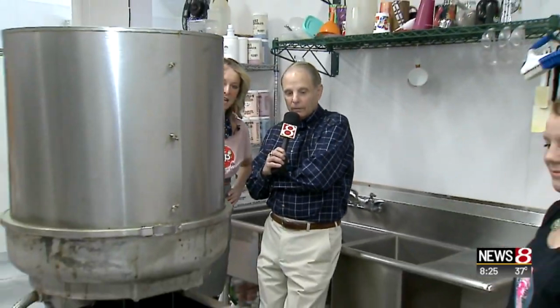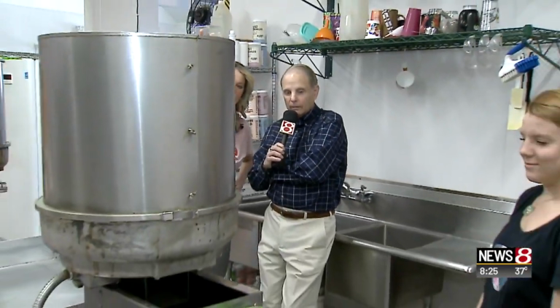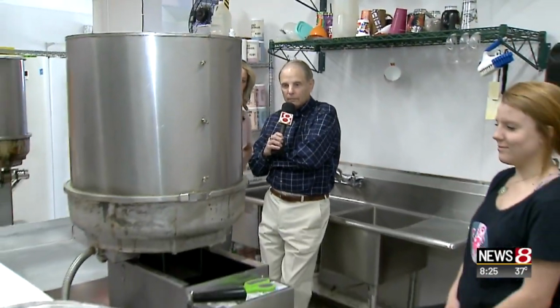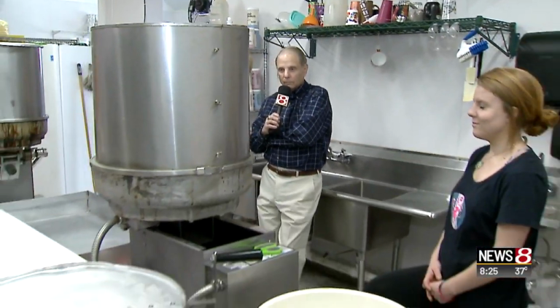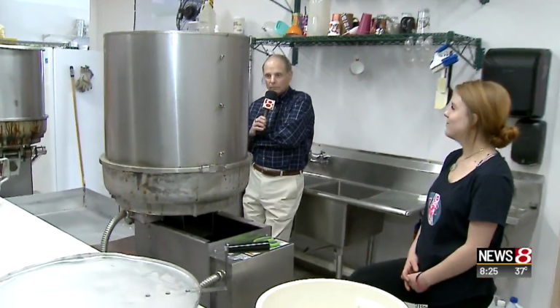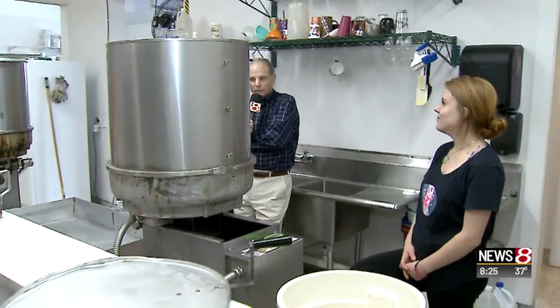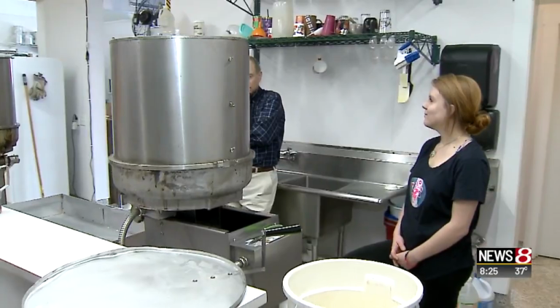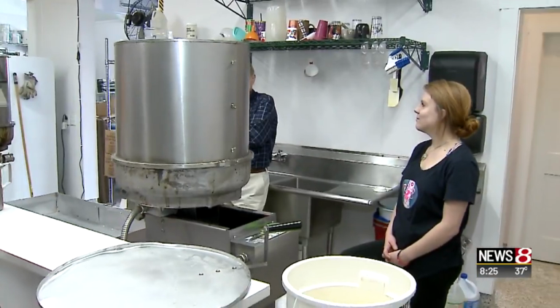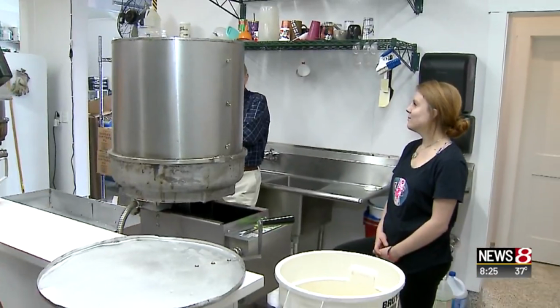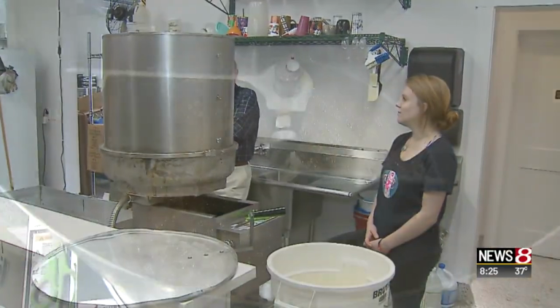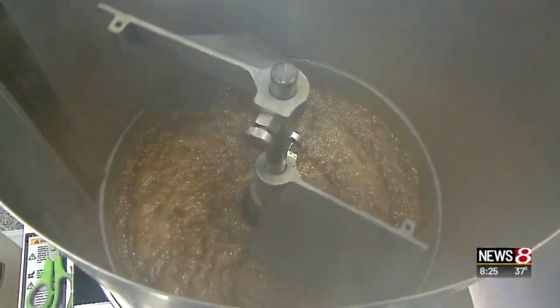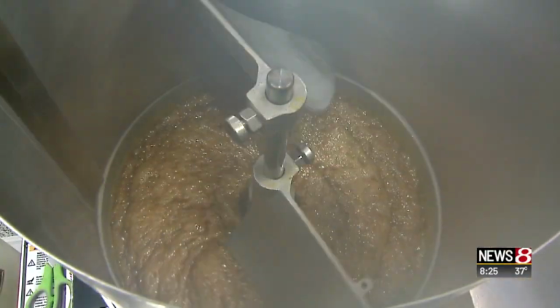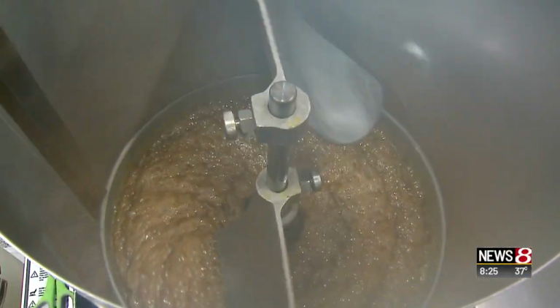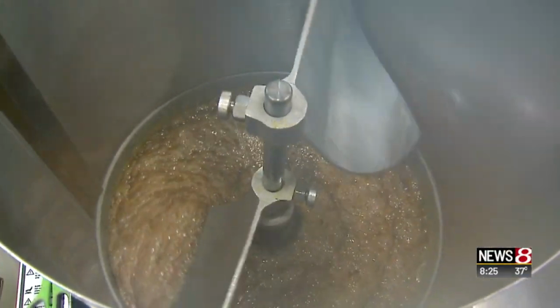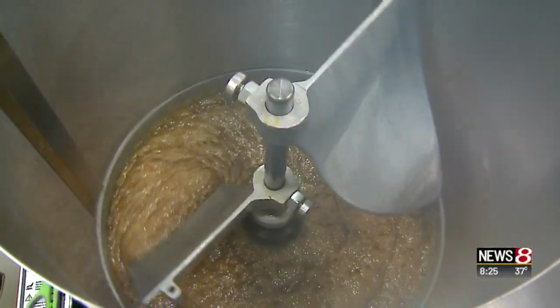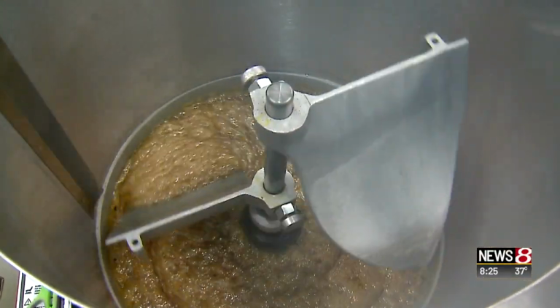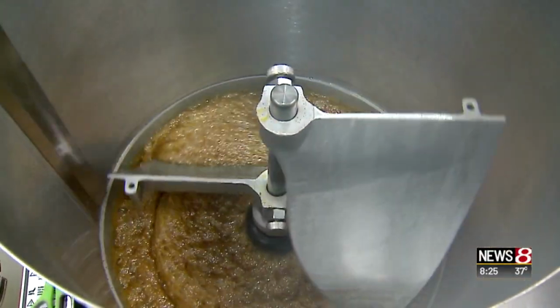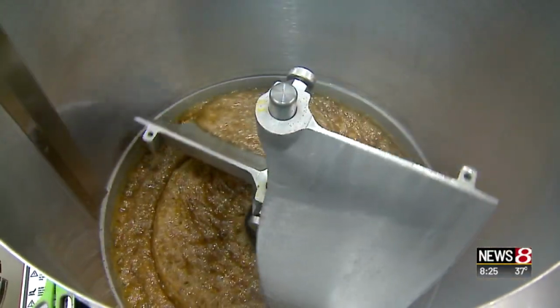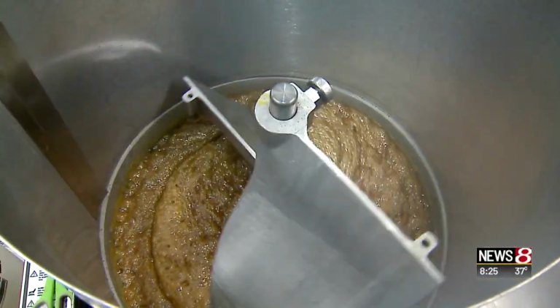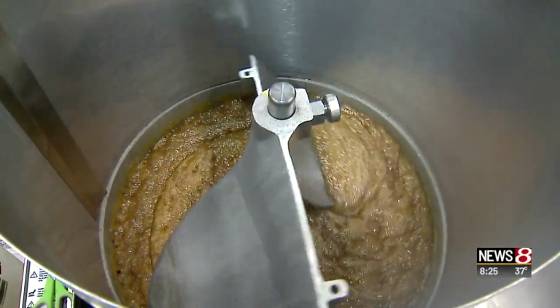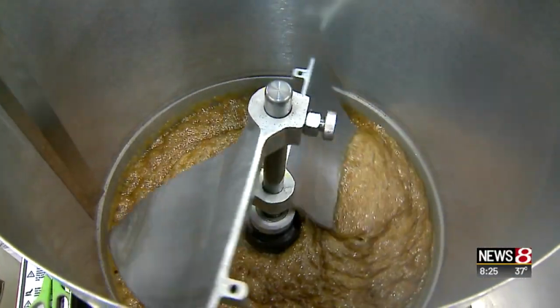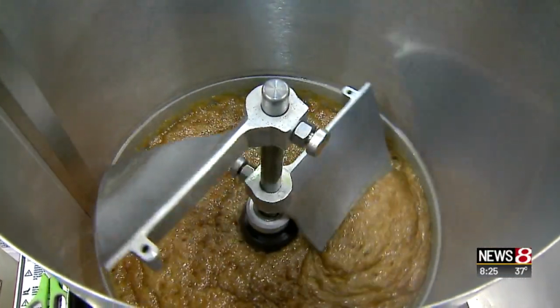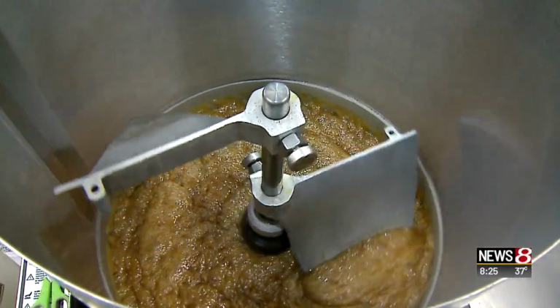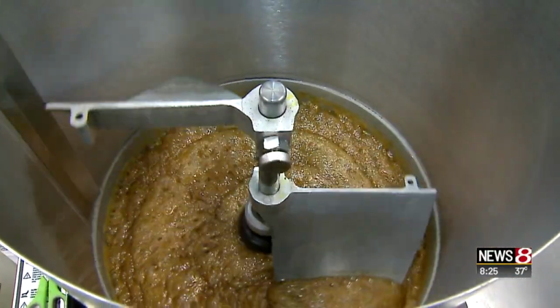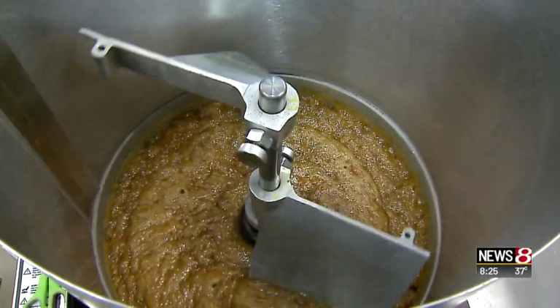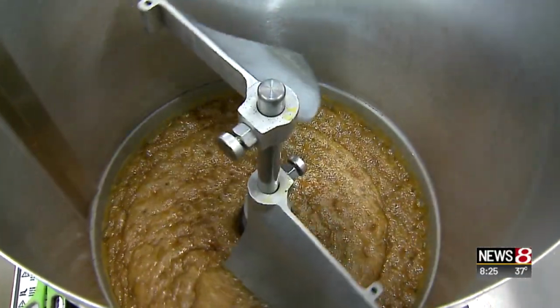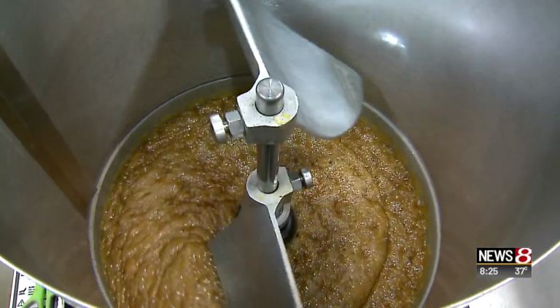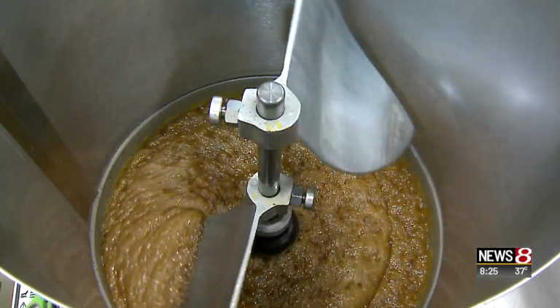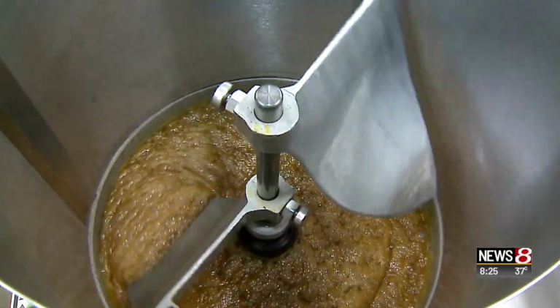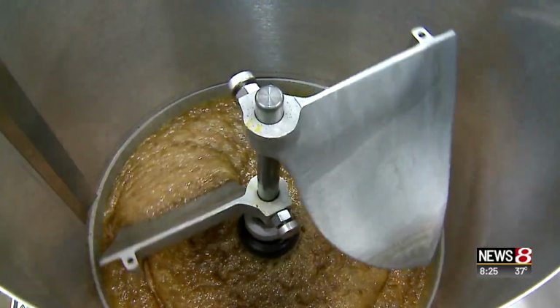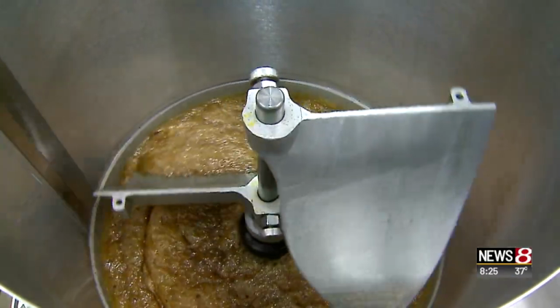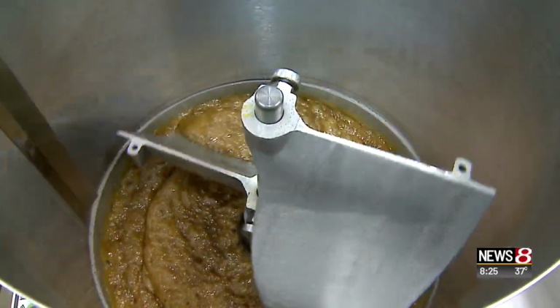What this machine will do is just kind of spin it and coat it evenly, and then when it's completed, this is our cooling tray, and then it will be complete.